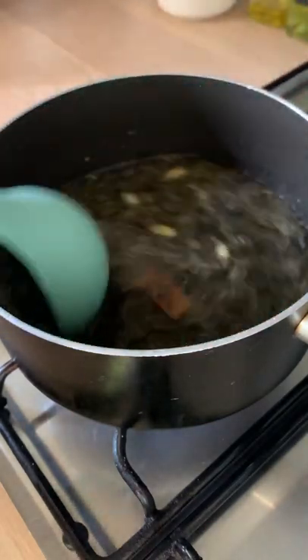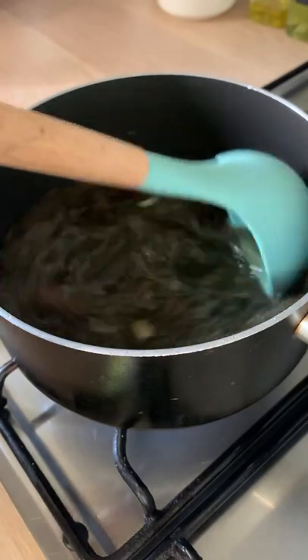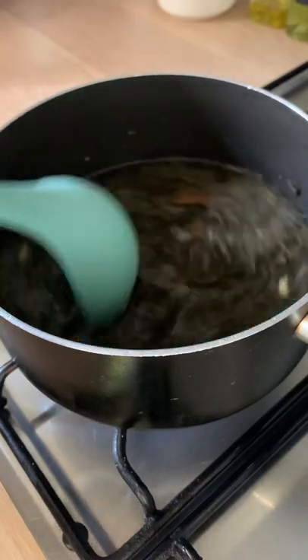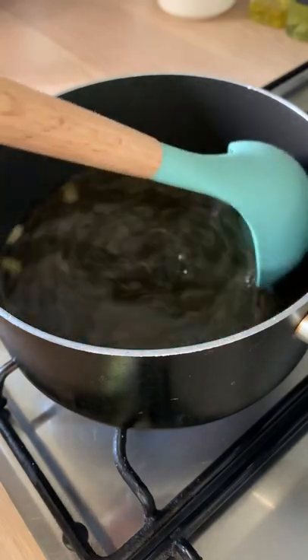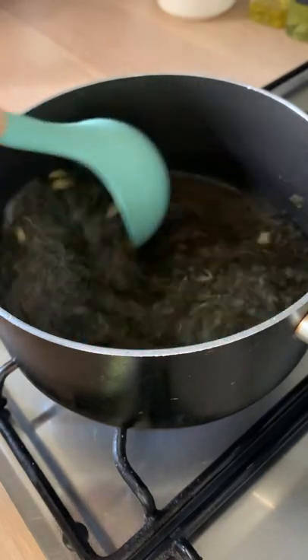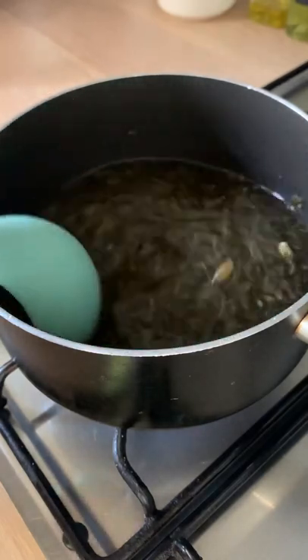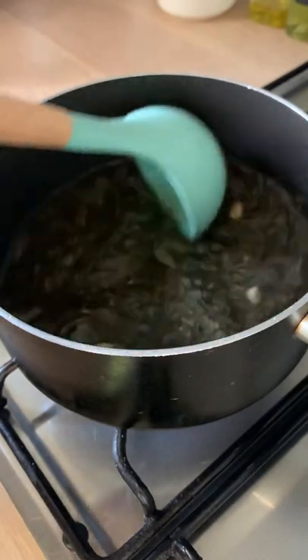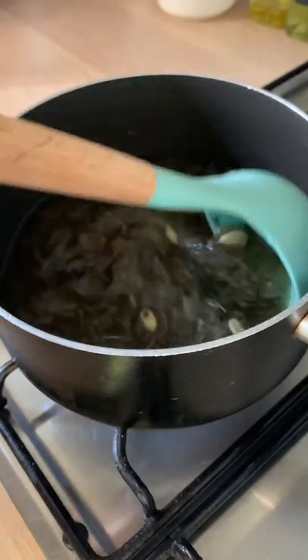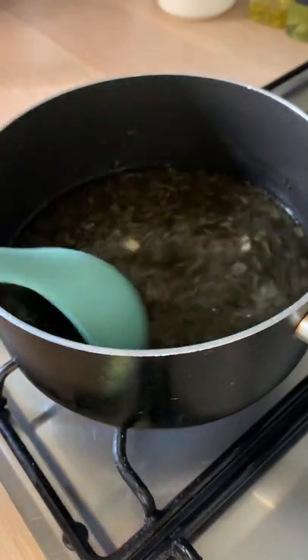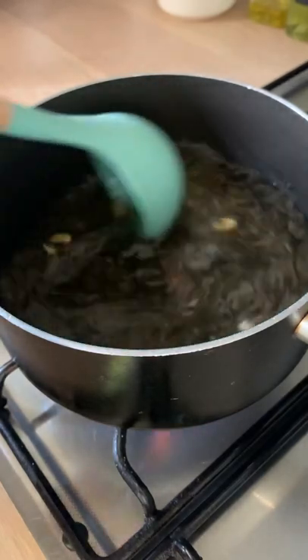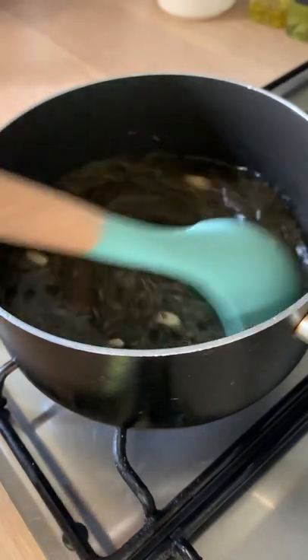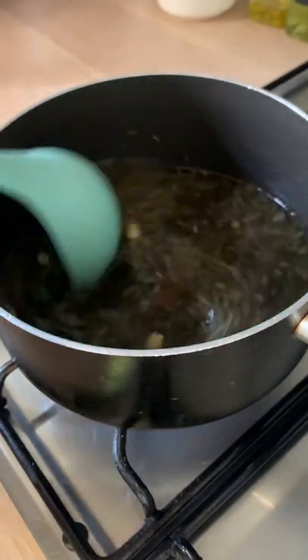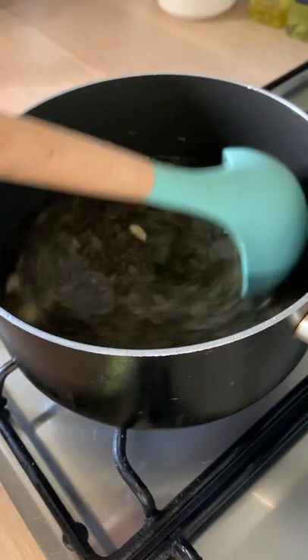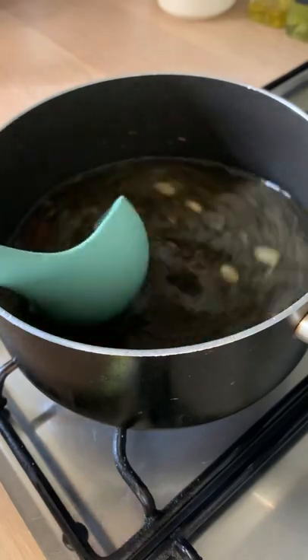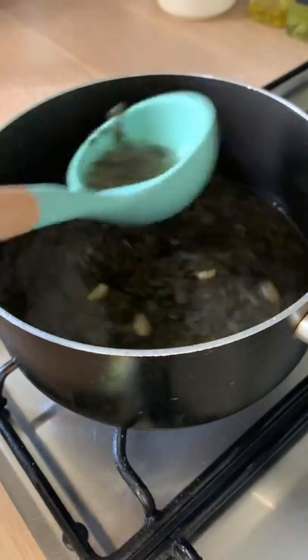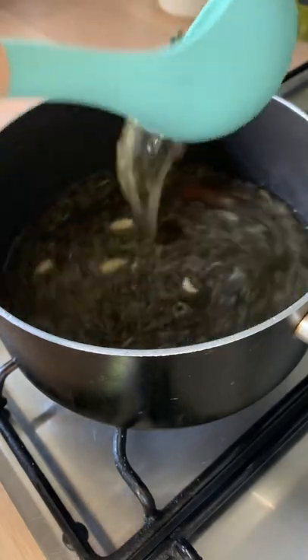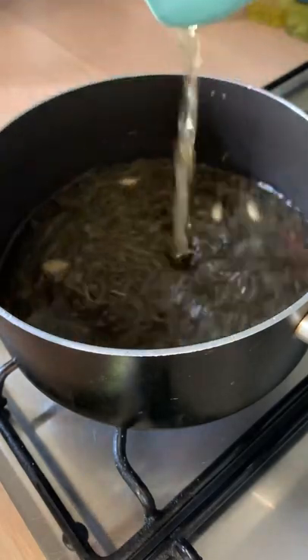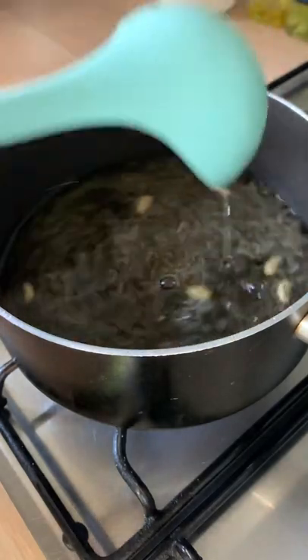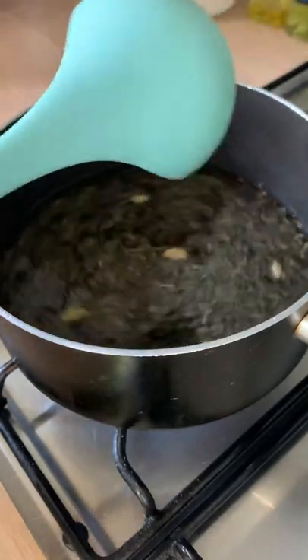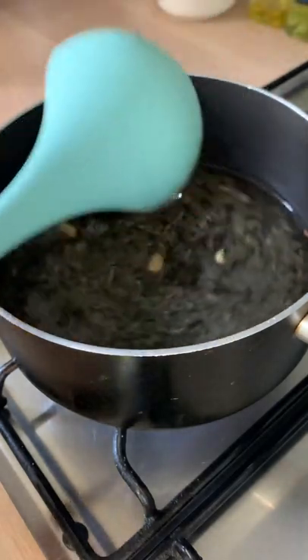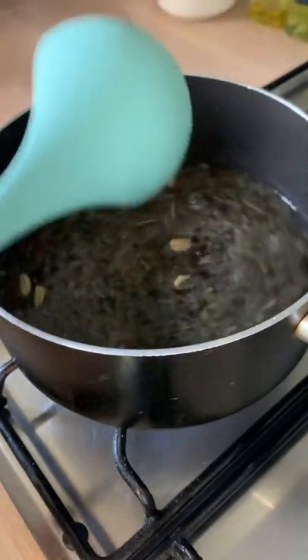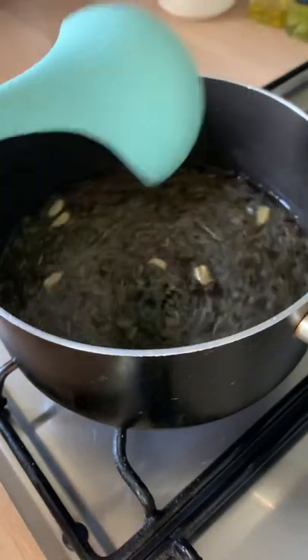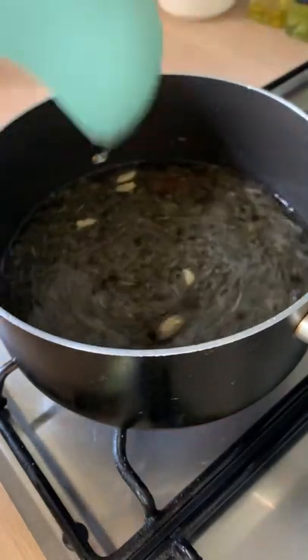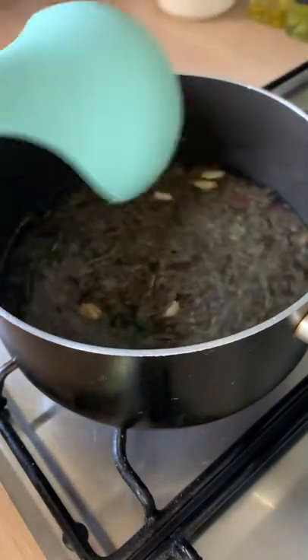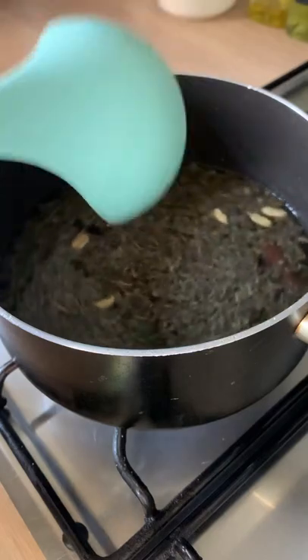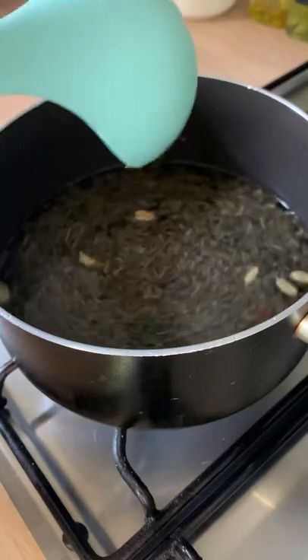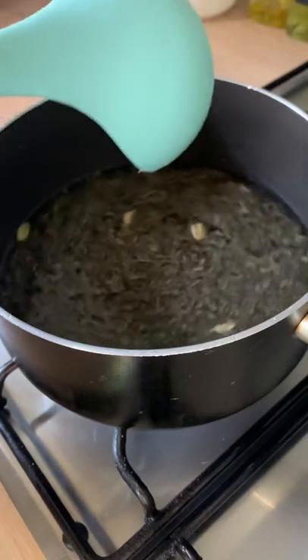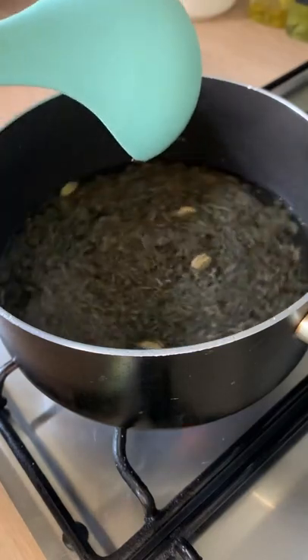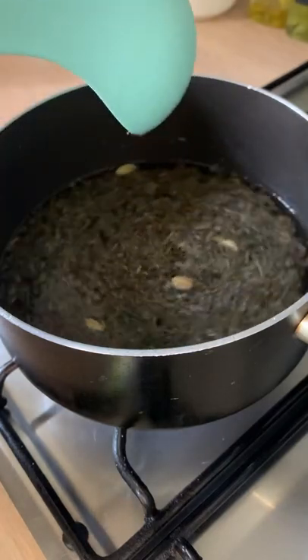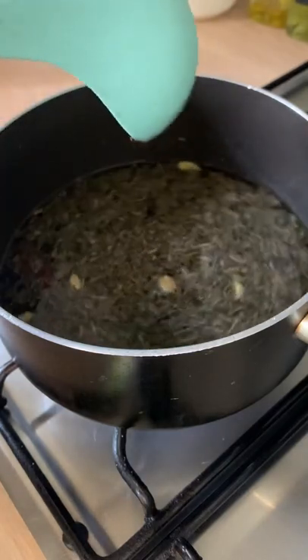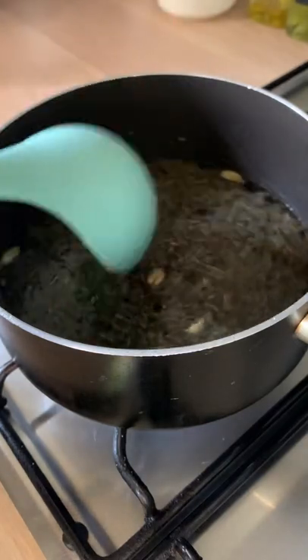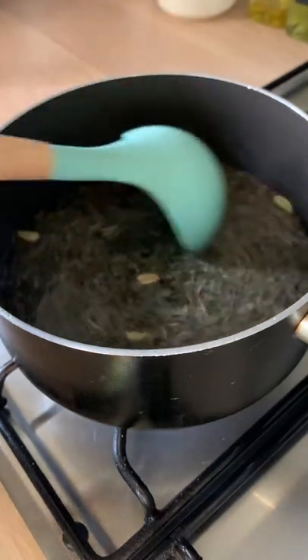You want to cook this on a high heat, regularly aerating it by using a ladle — lifting up the tea and pouring it back in. This is going to help with the colour and the aeration of the tea and give it a lovely flavour.